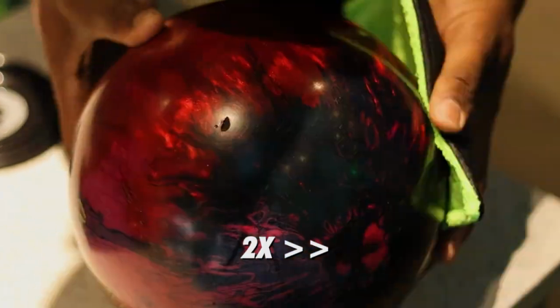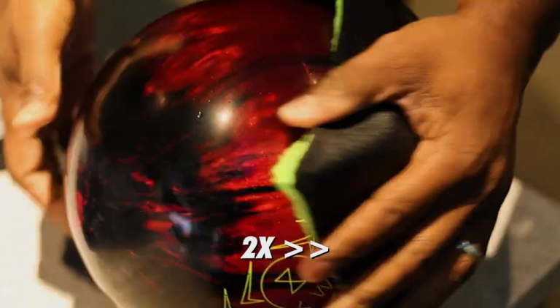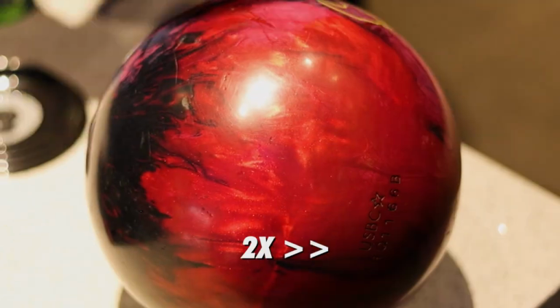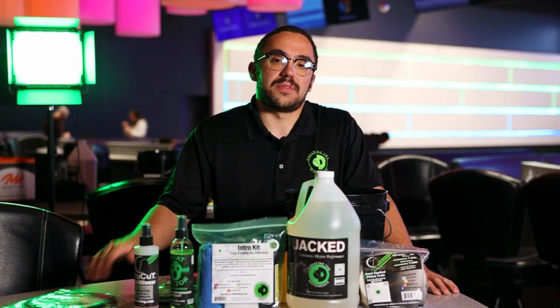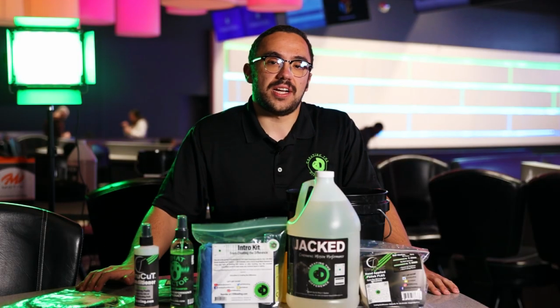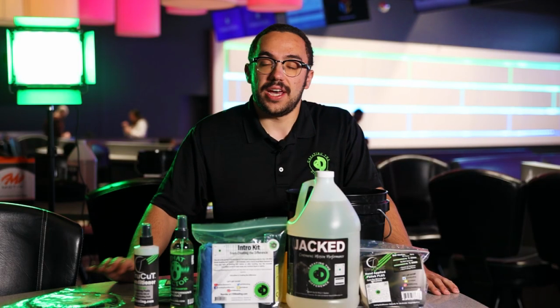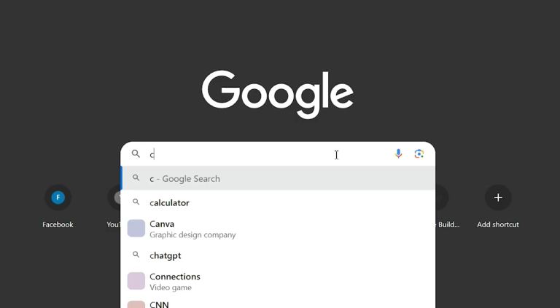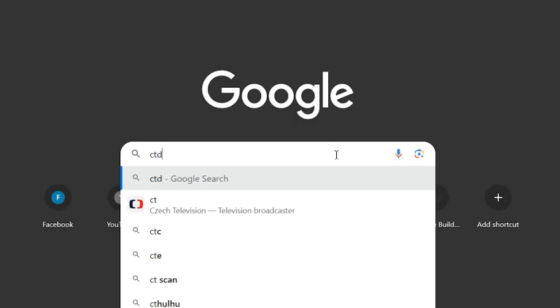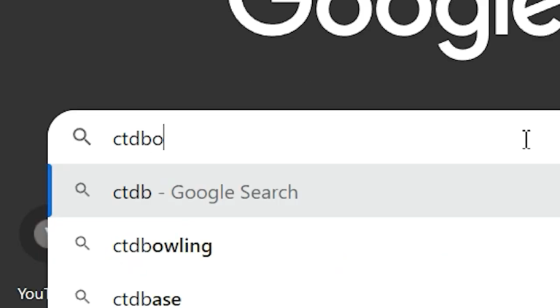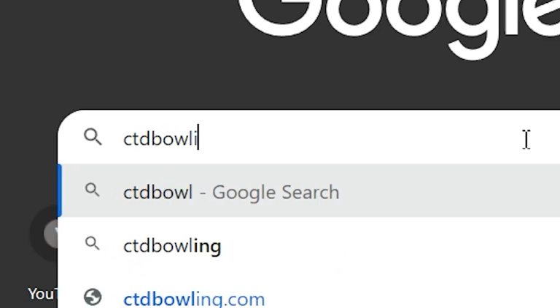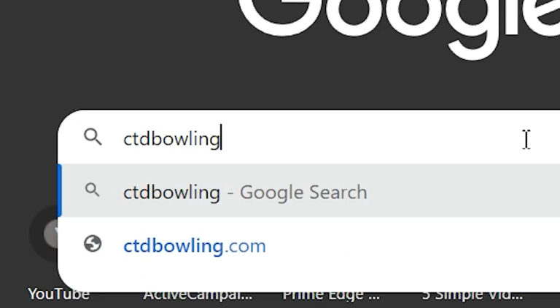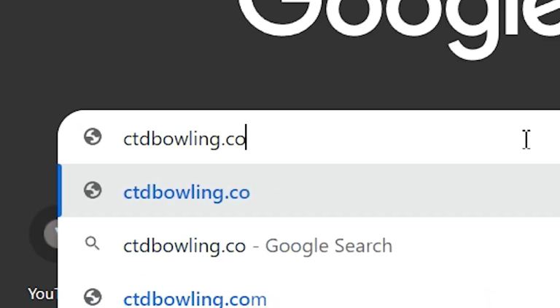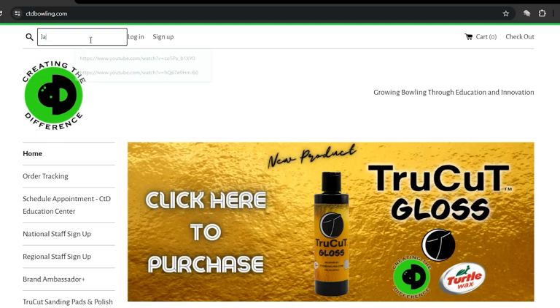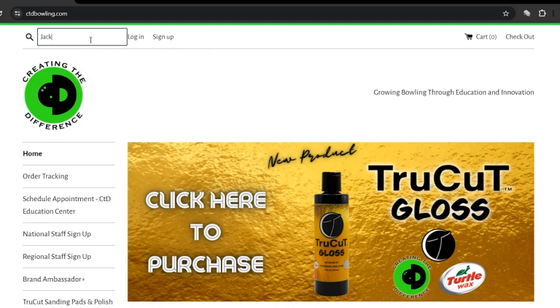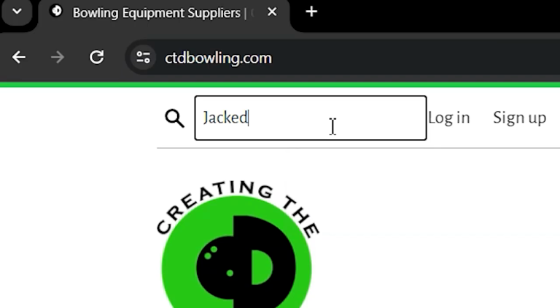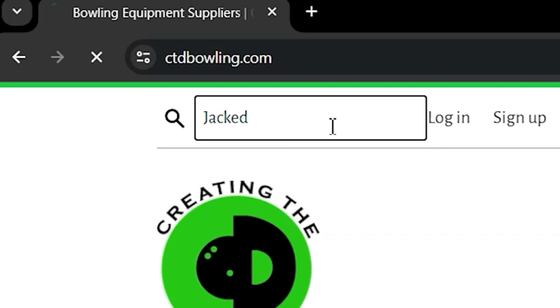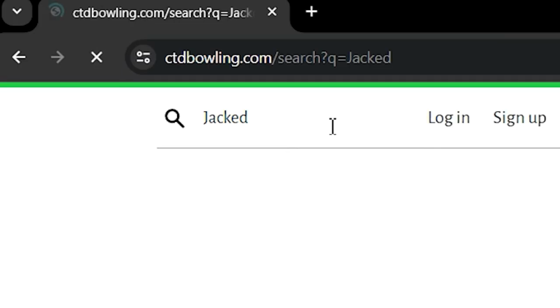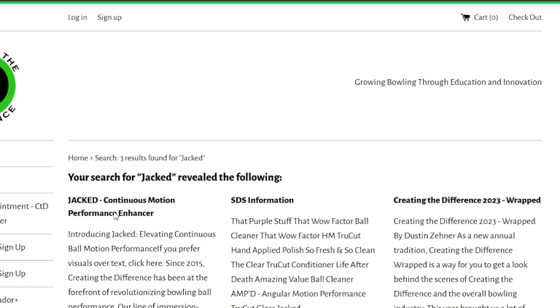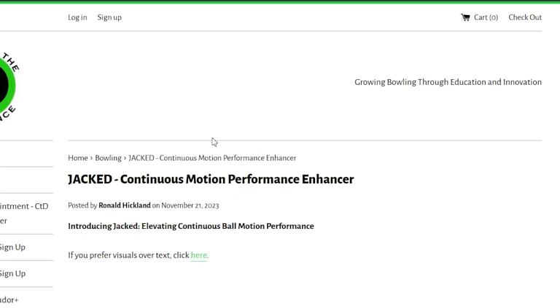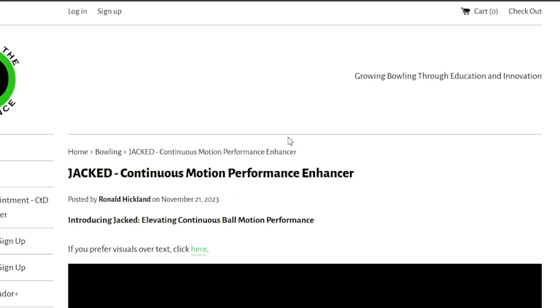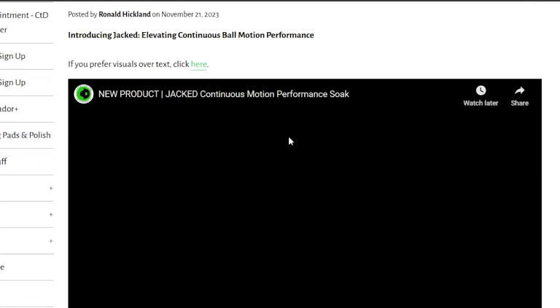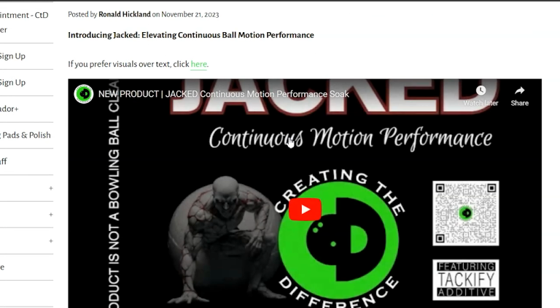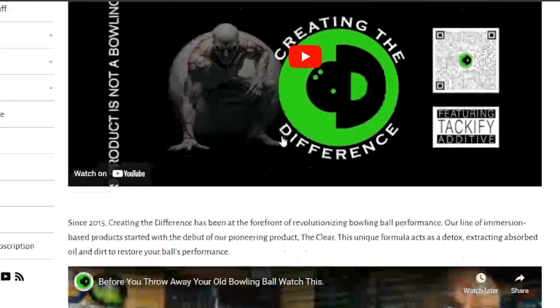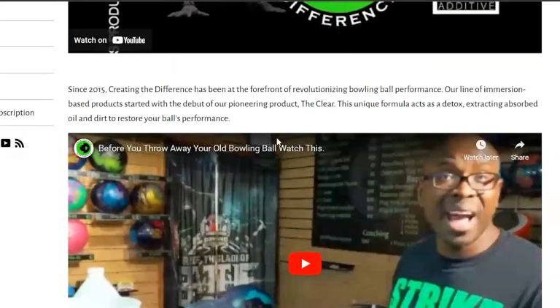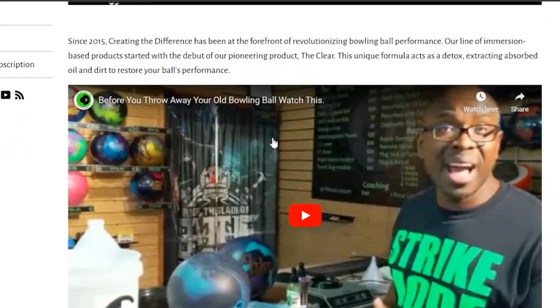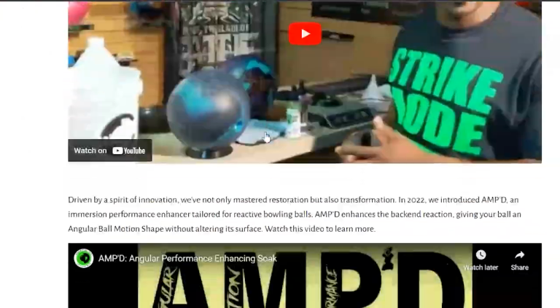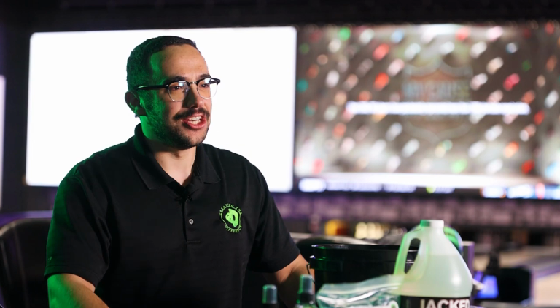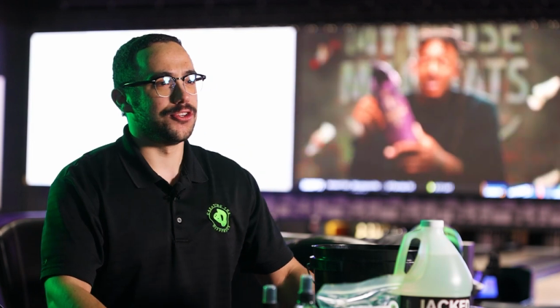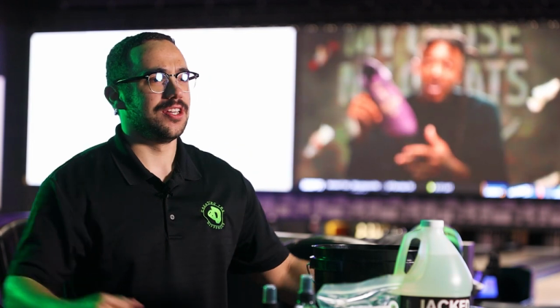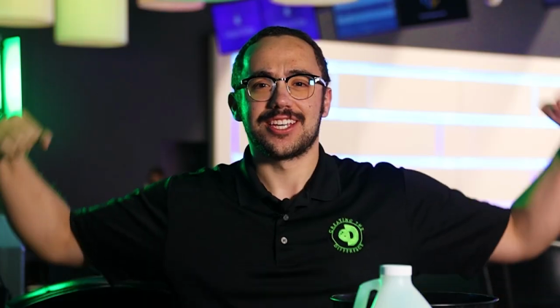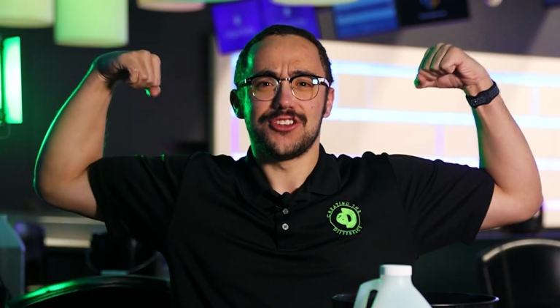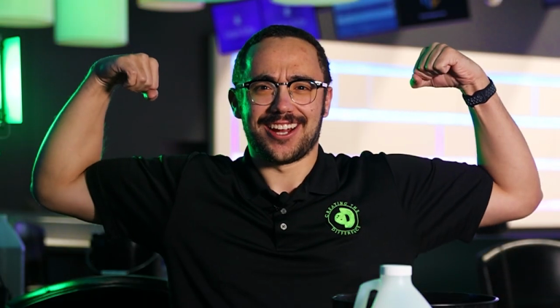If you're interested in picking up some Jacked, head over to ctdbowling.com. You can scroll down or use the search feature on the website to find Jacked, and once you get there, you can learn more — and you too can get Jacked.